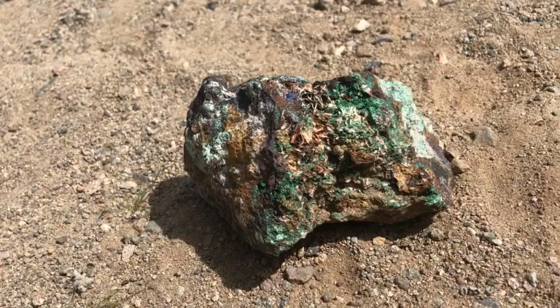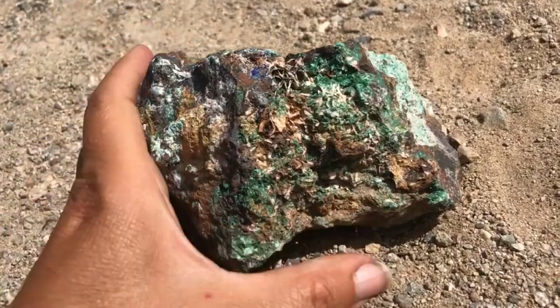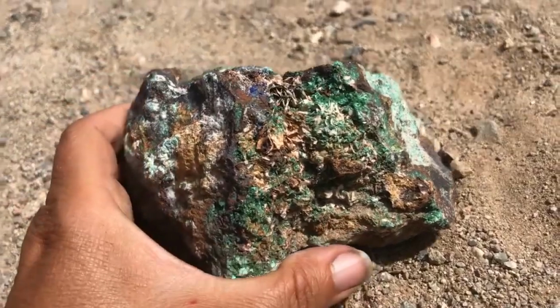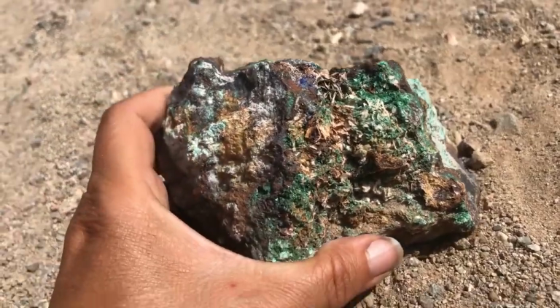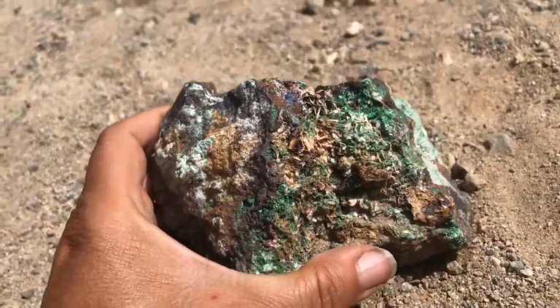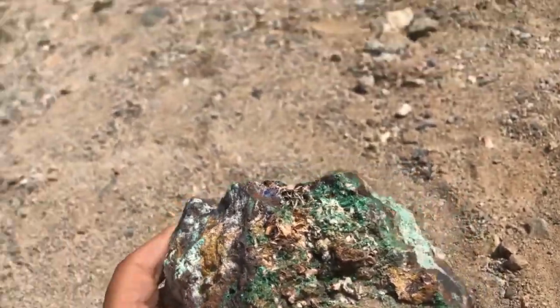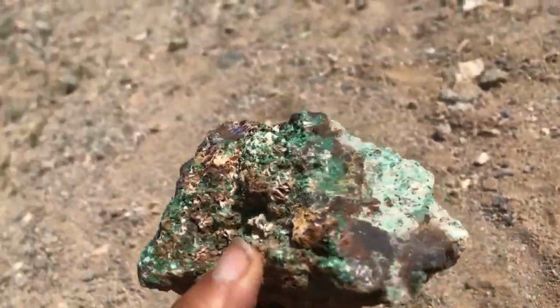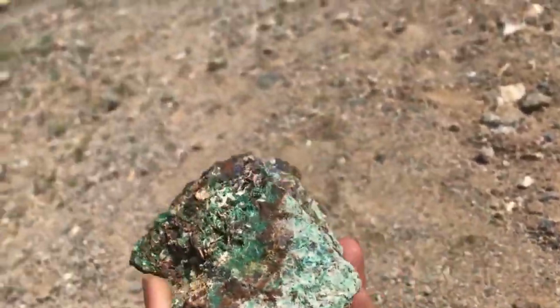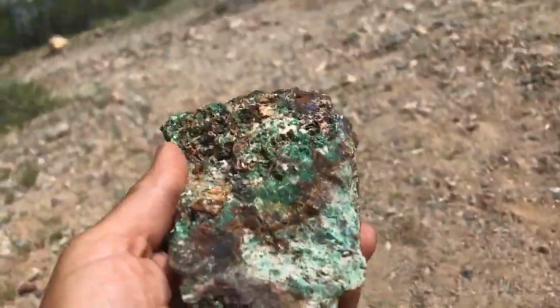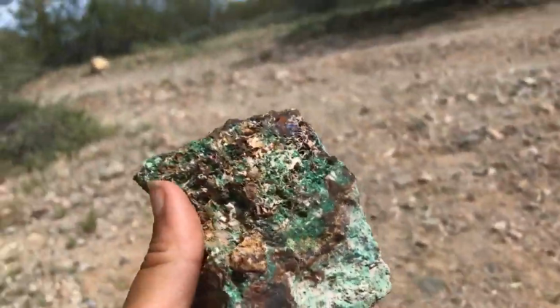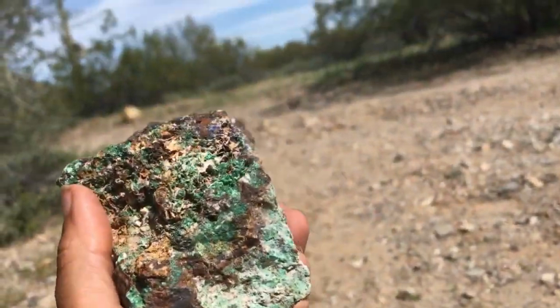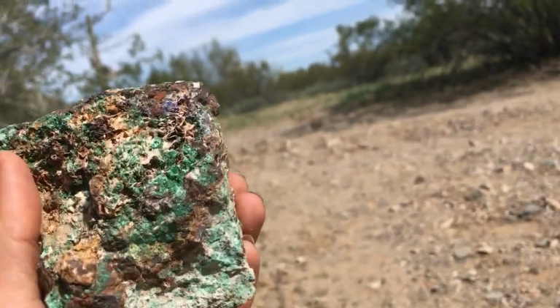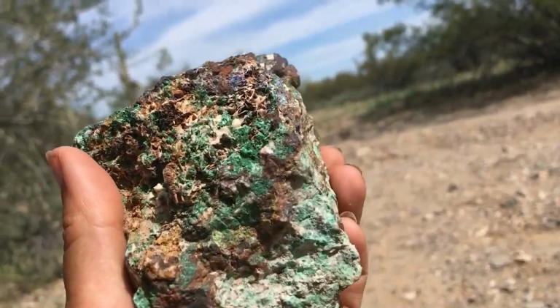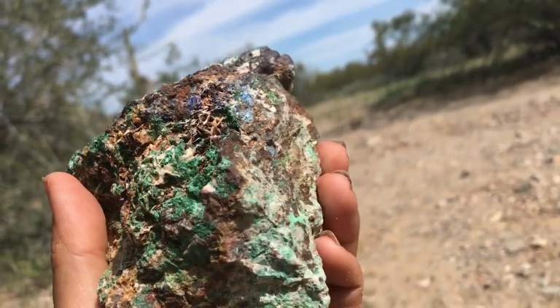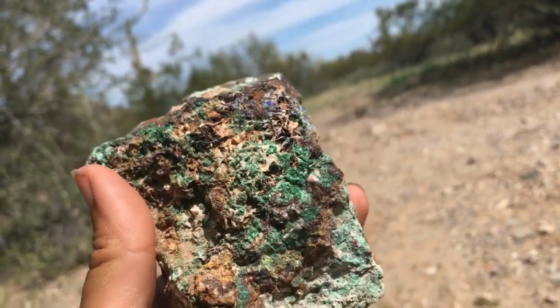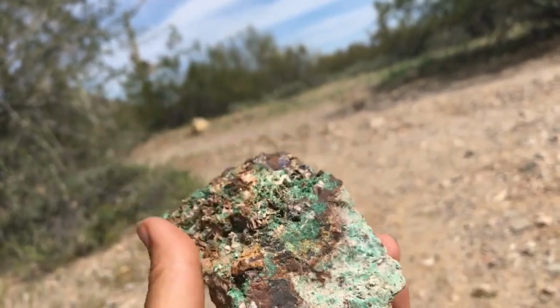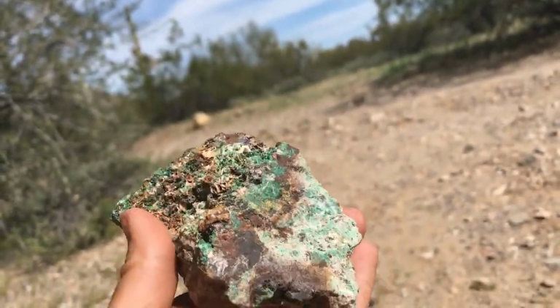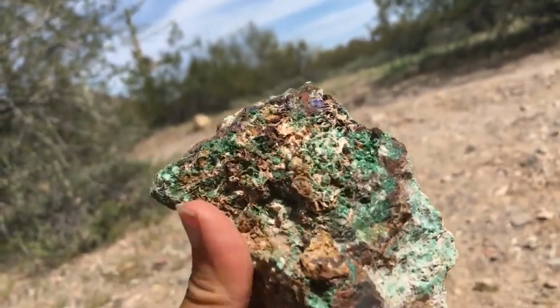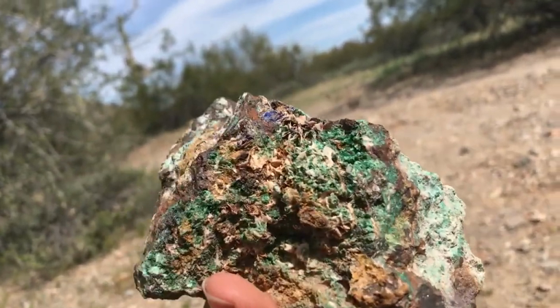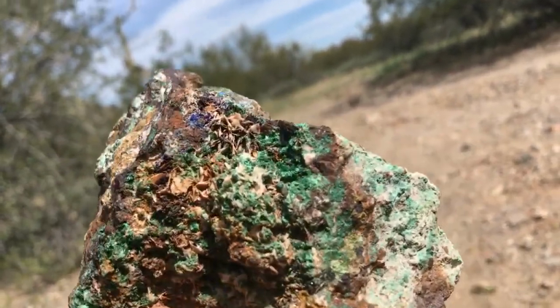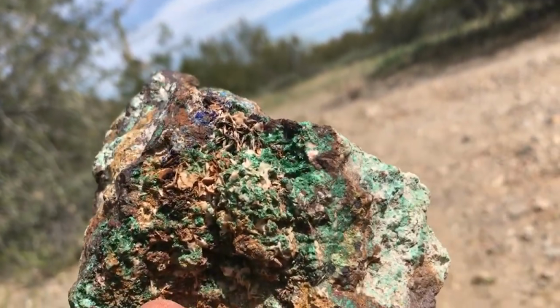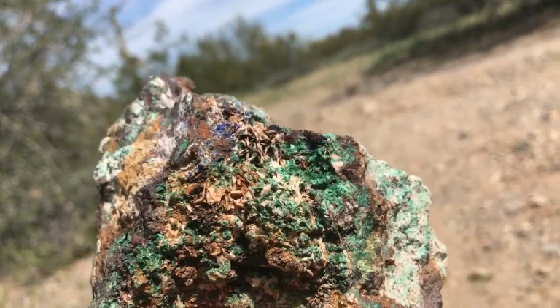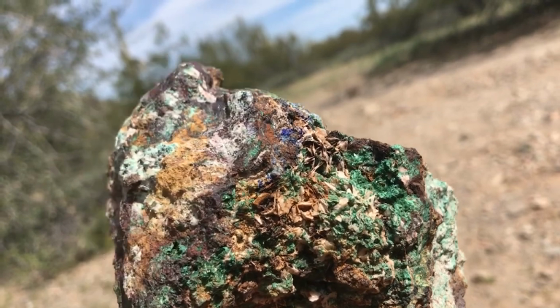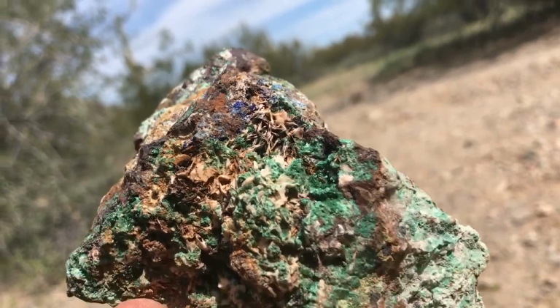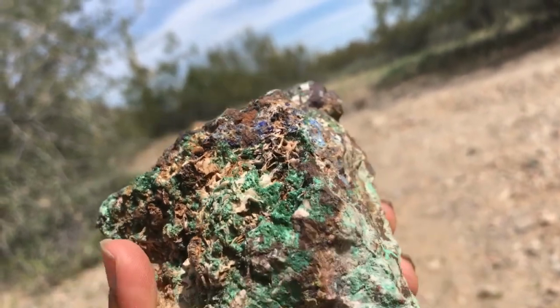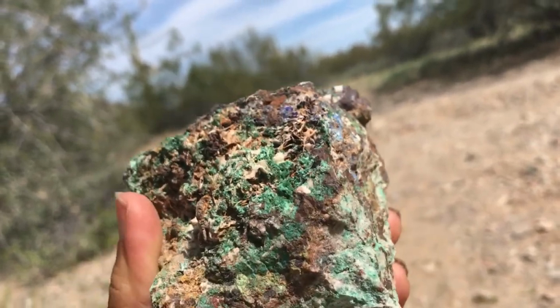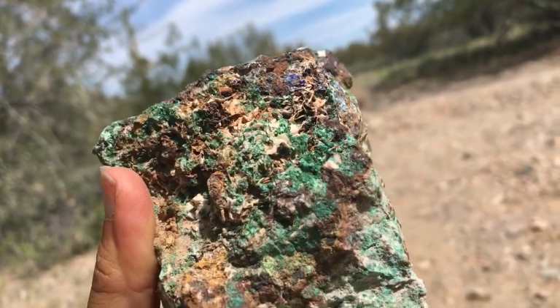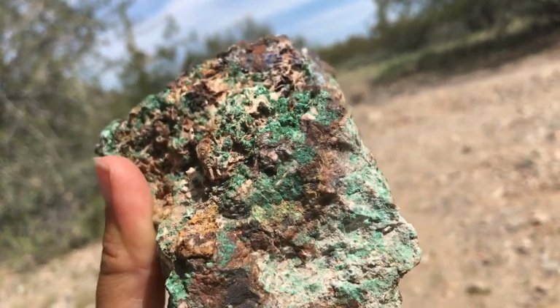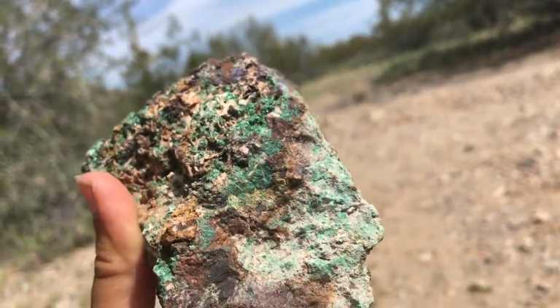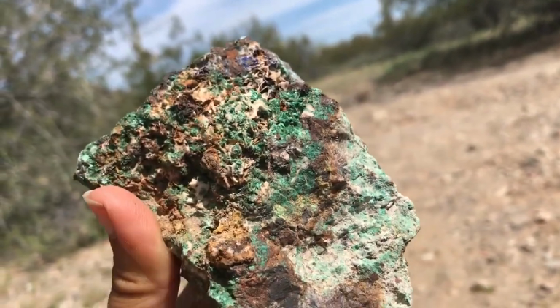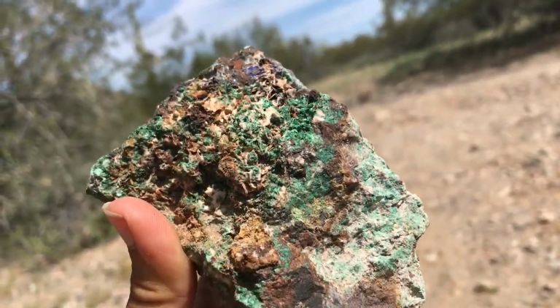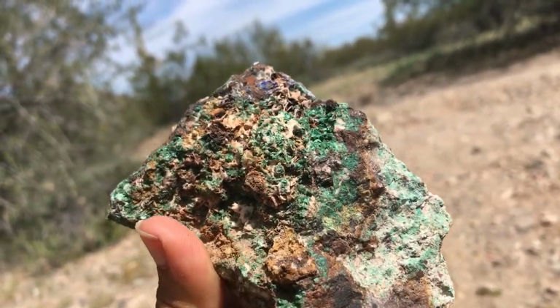Hey everybody, check out this great rock I found here in an old copper mining district. Some of these minerals are commonly associated with copper mining districts — we've got green malachite there.